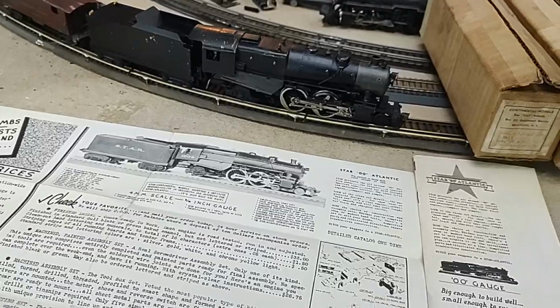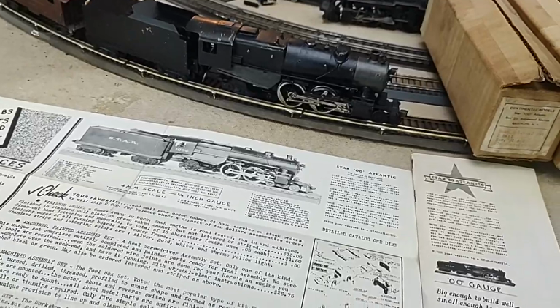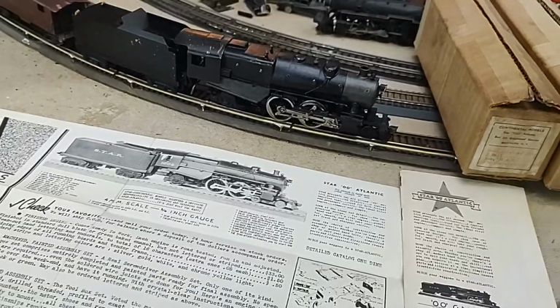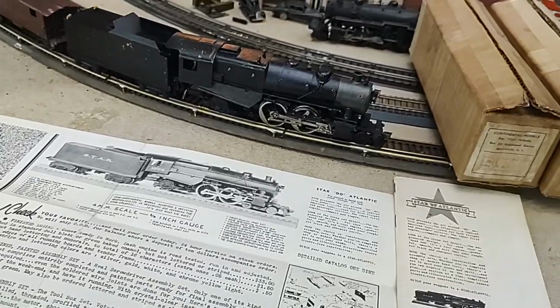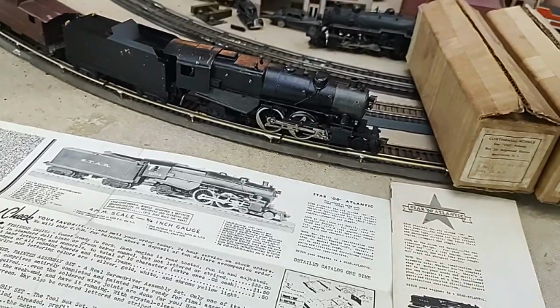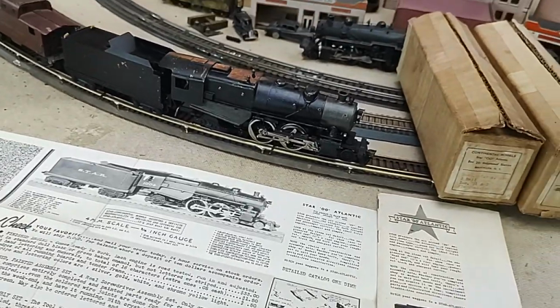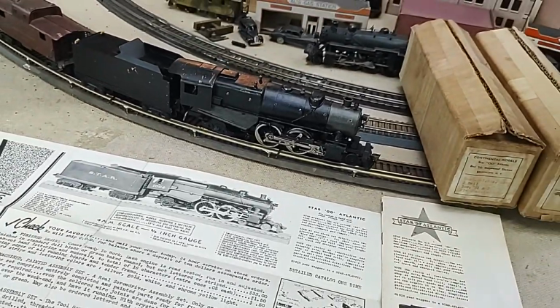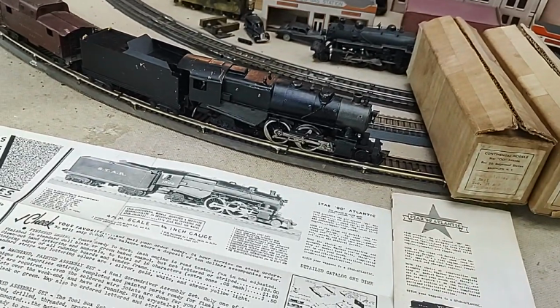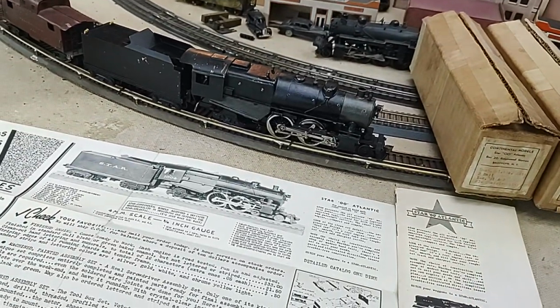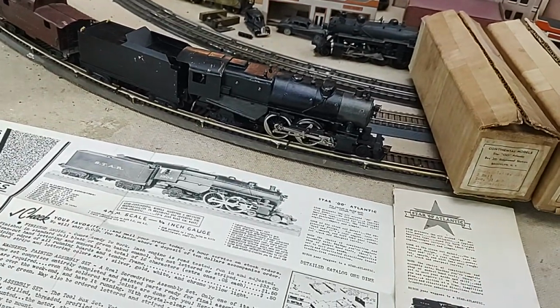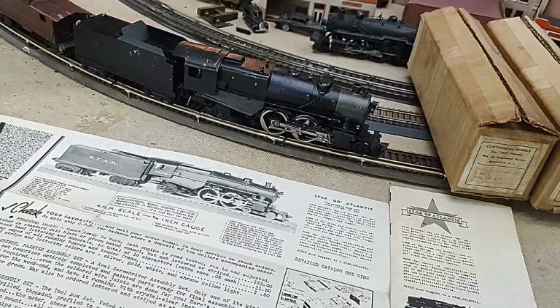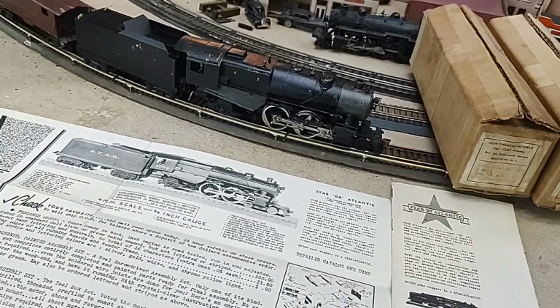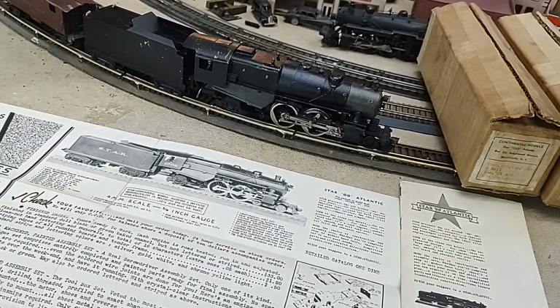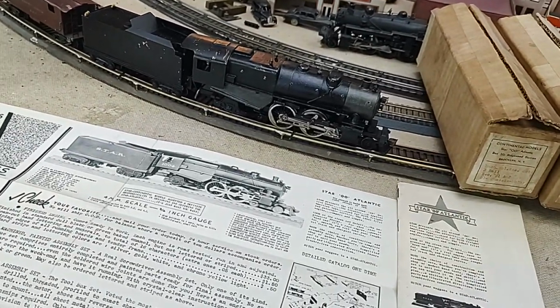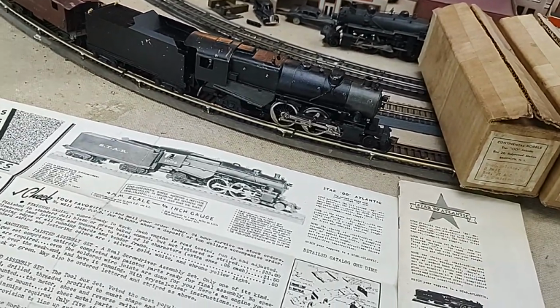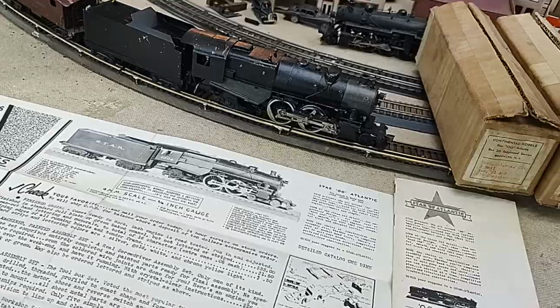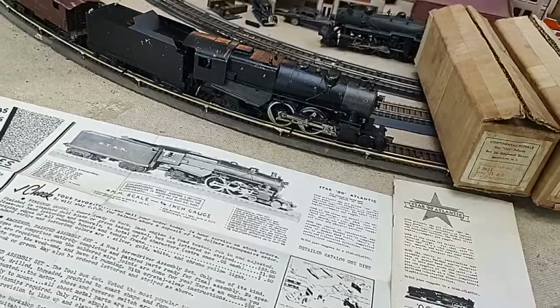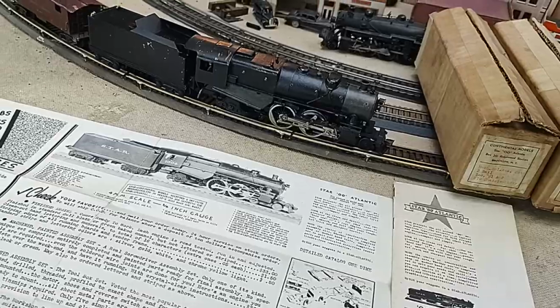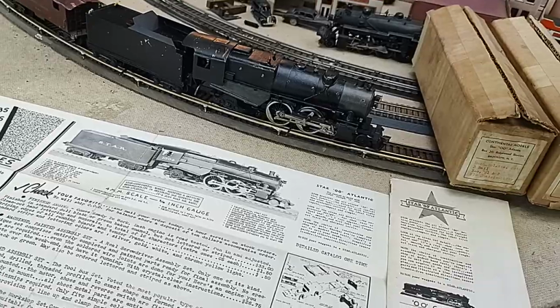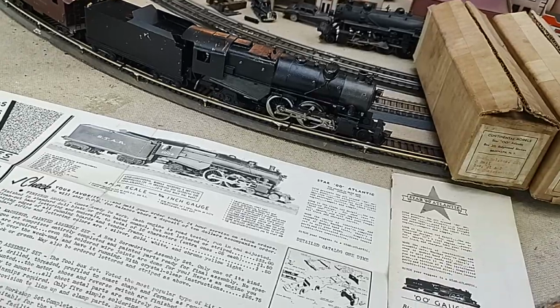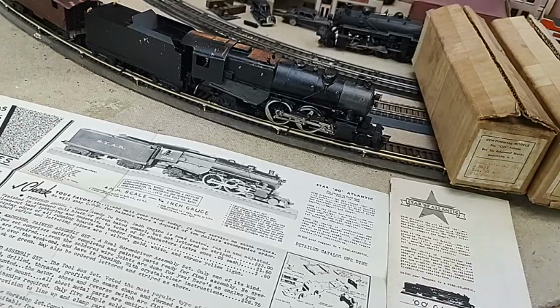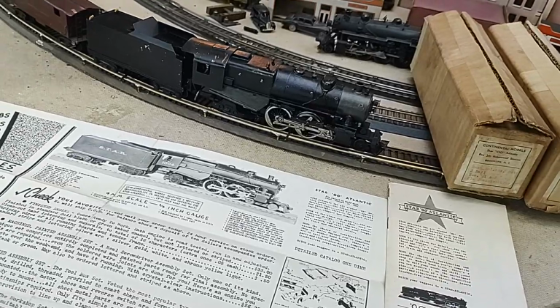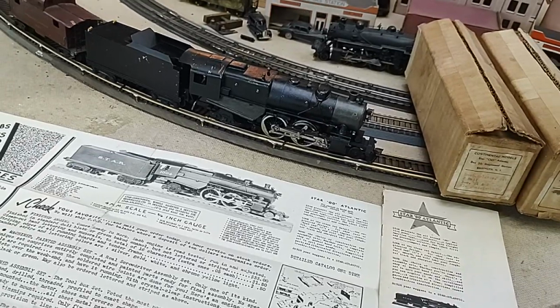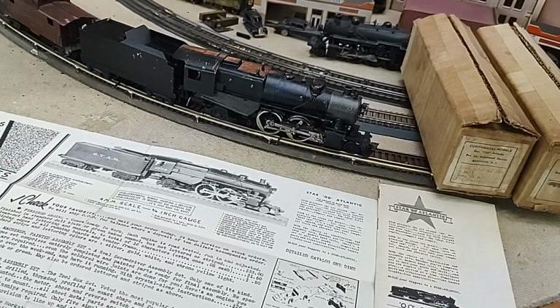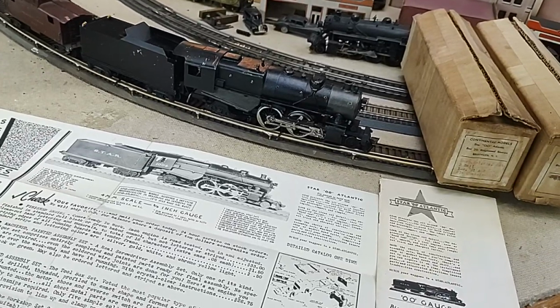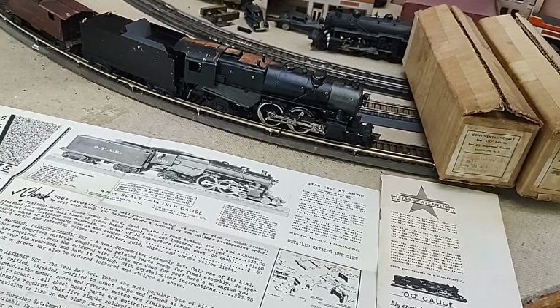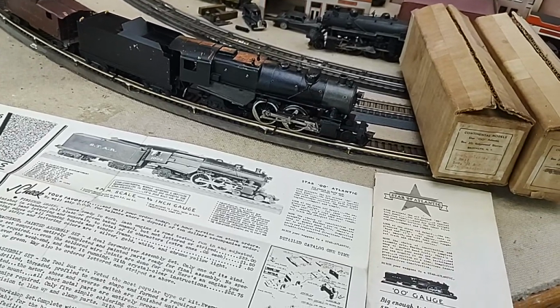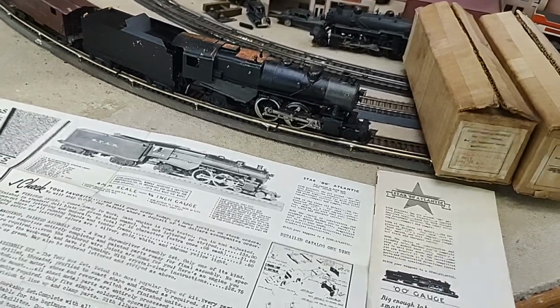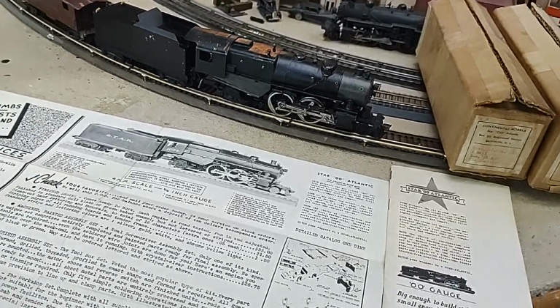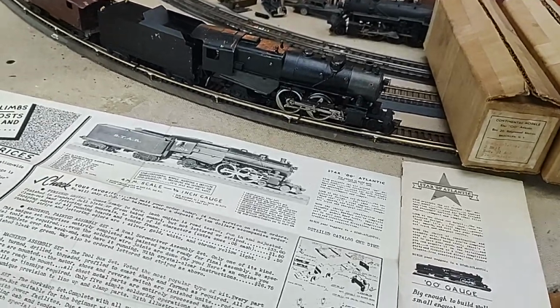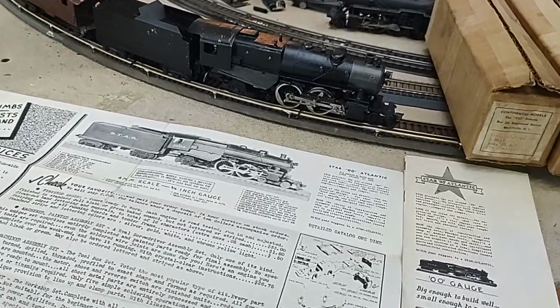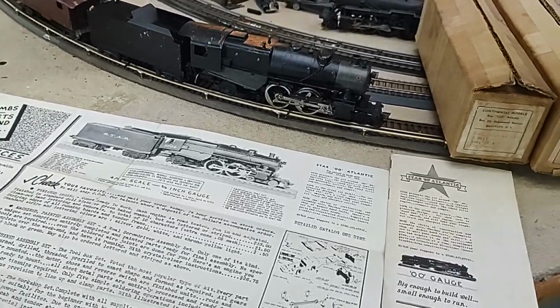The following year, 1938, of course Flyer came in with HO, Mantua, and Varney. Everybody jumped on the two-rail bandwagon.